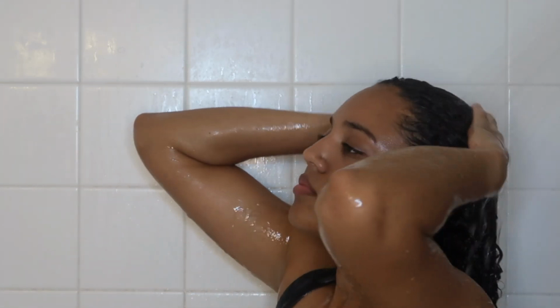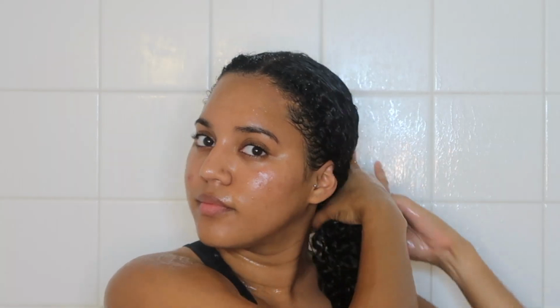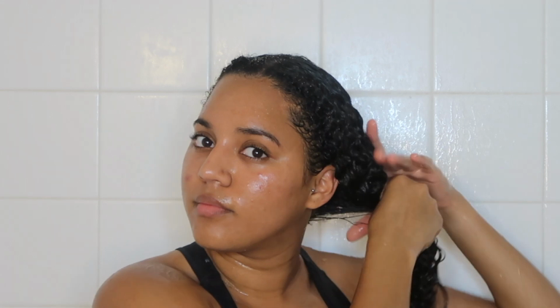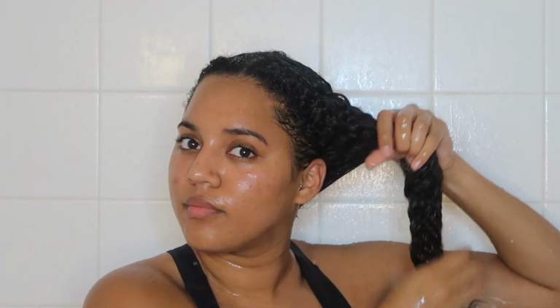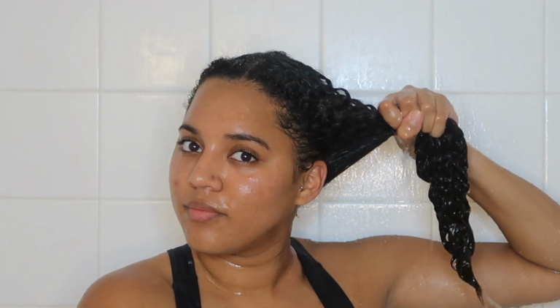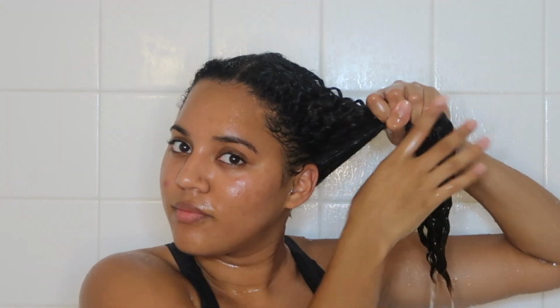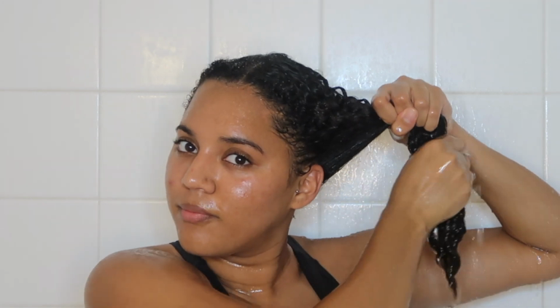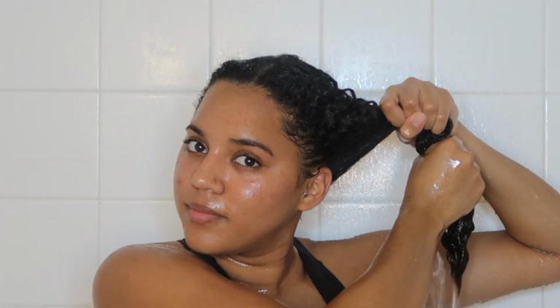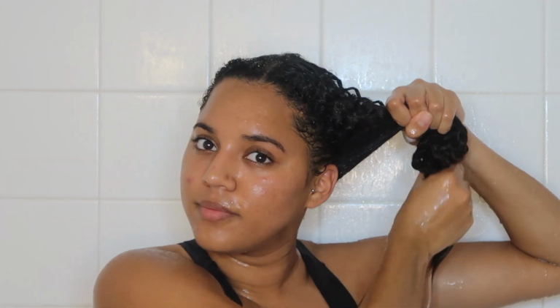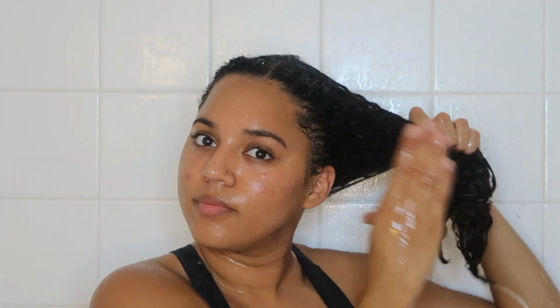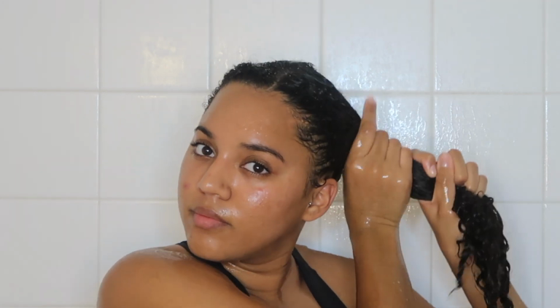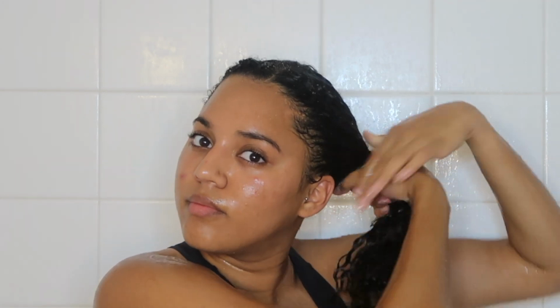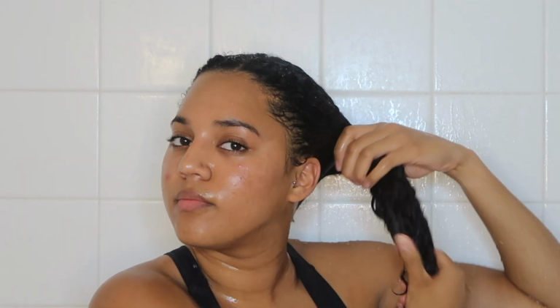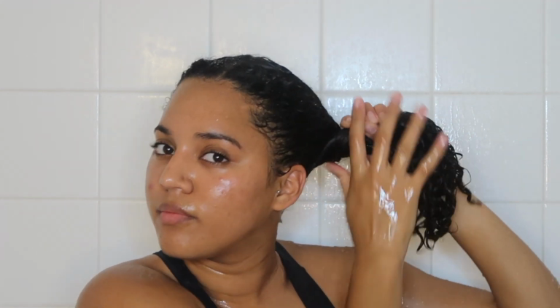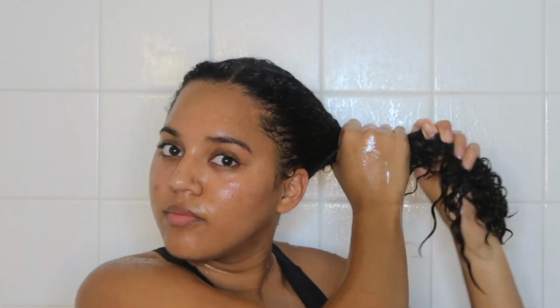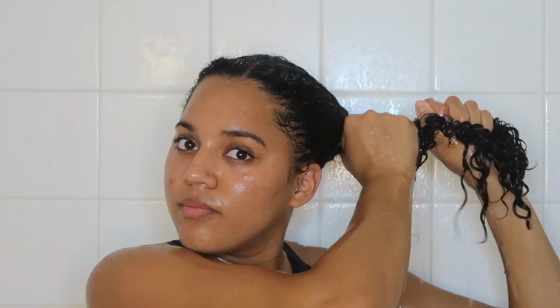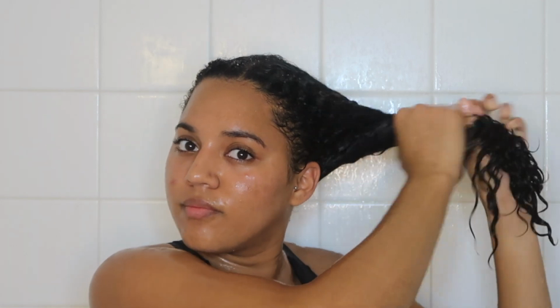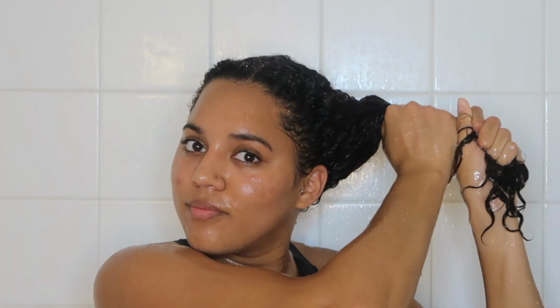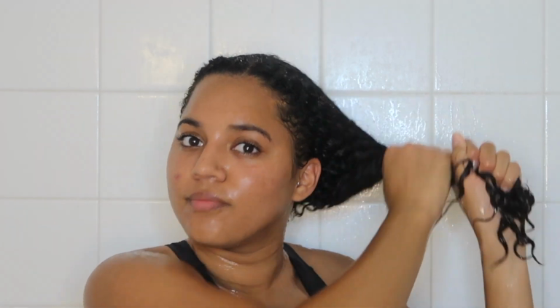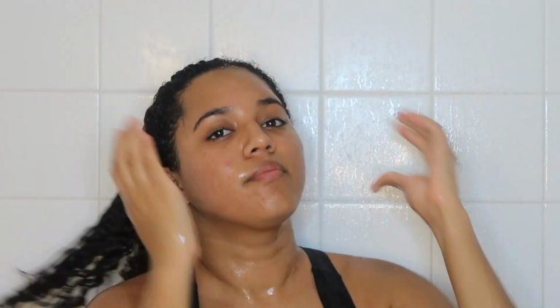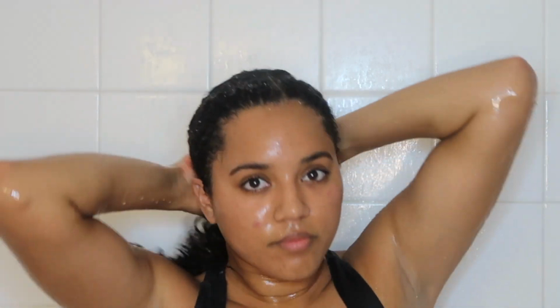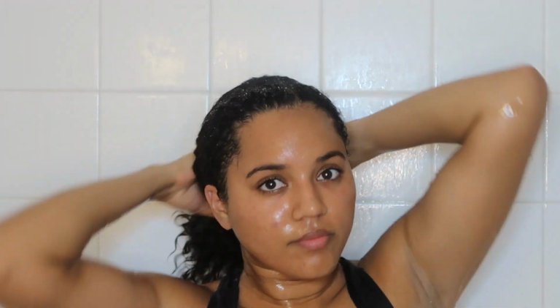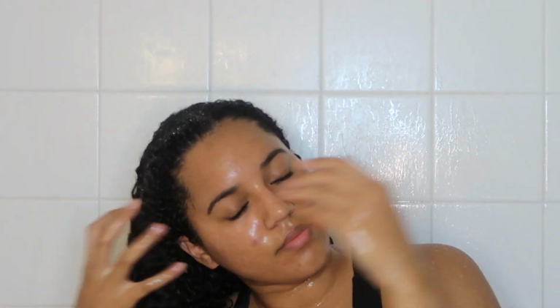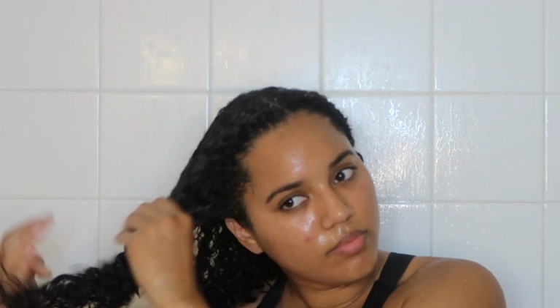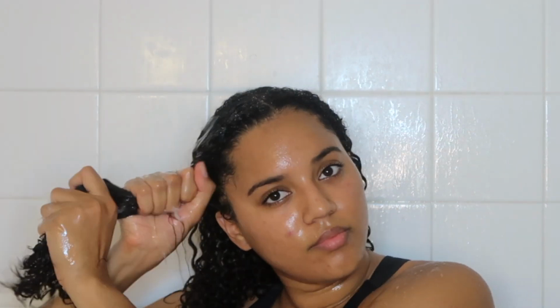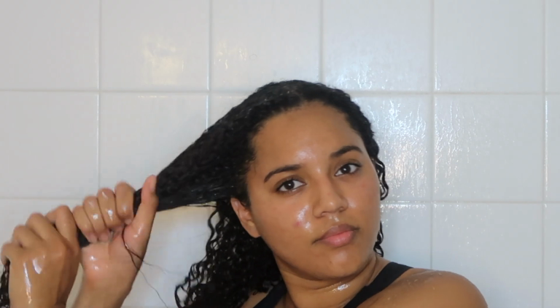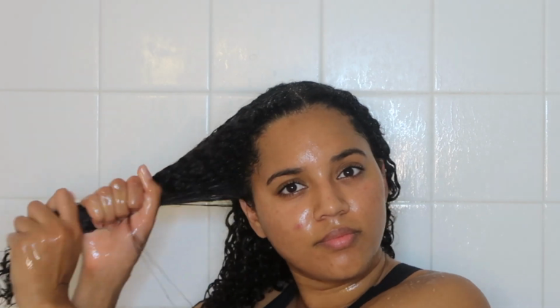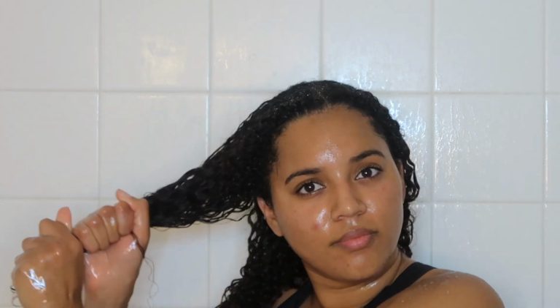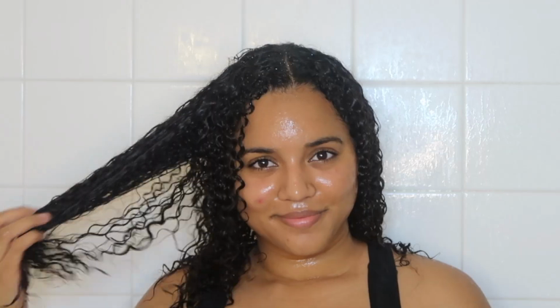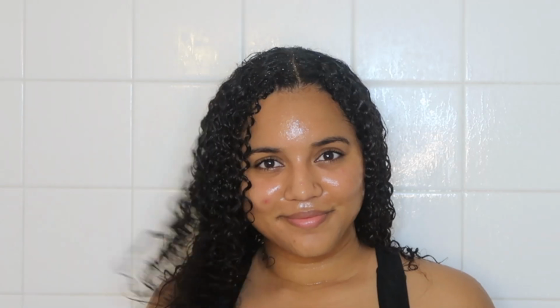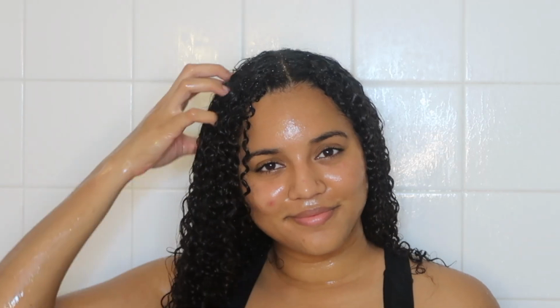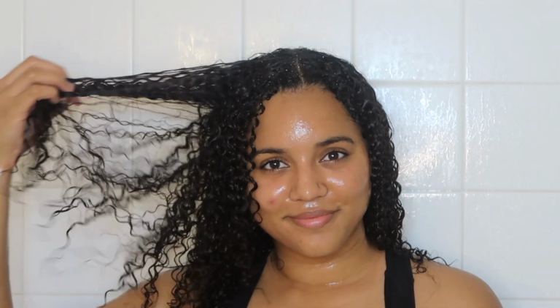Here I'm just squeezing out all the excess water so that when I get out of the shower my hair isn't dripping wet everywhere. And this is my freshly co-washed hair.